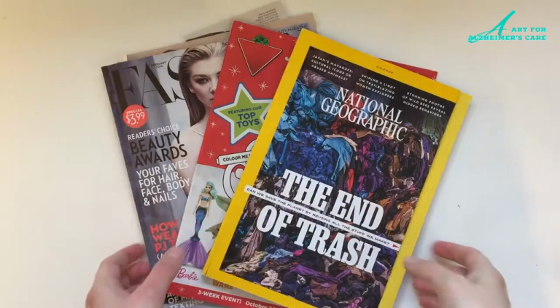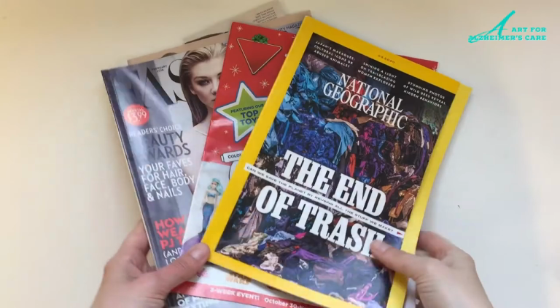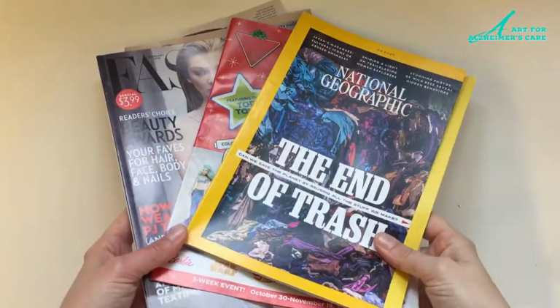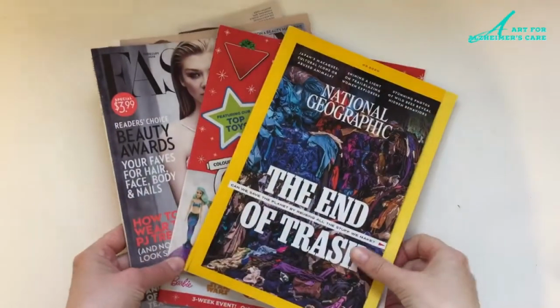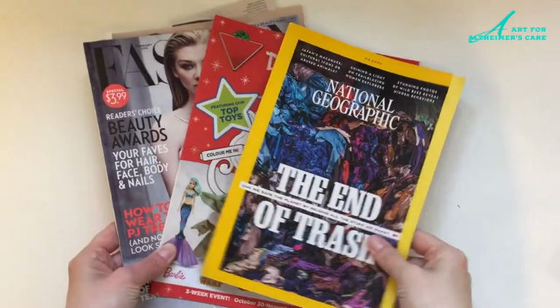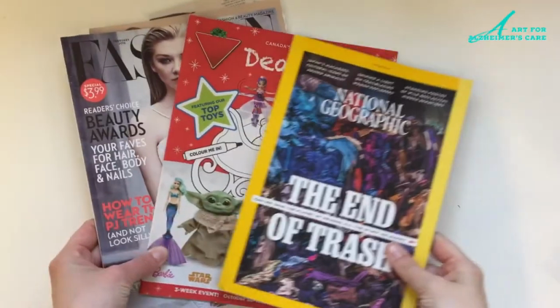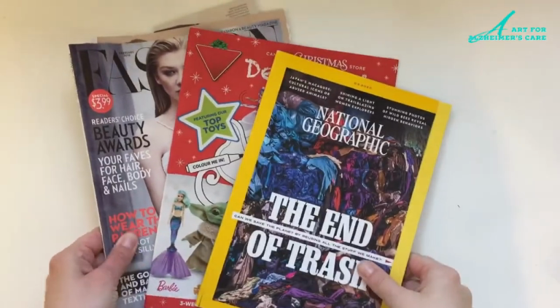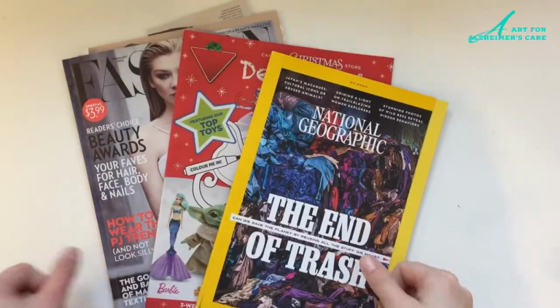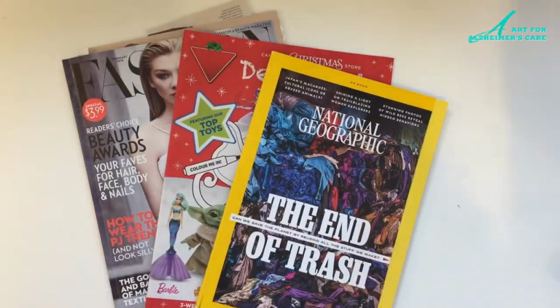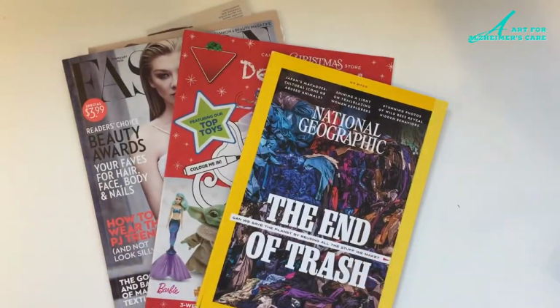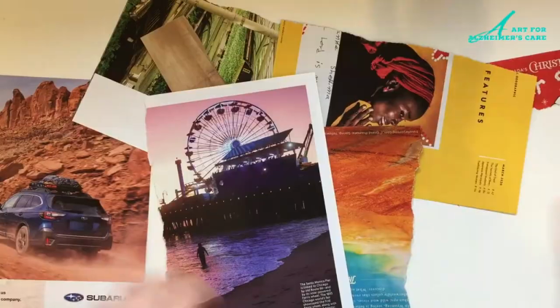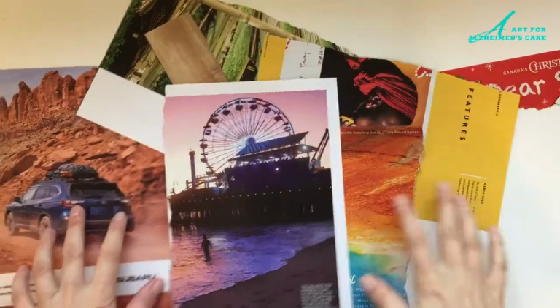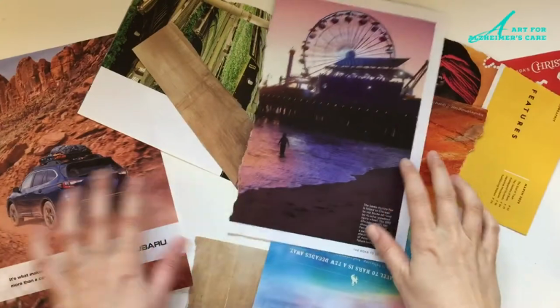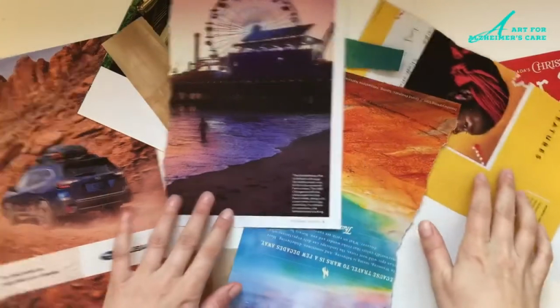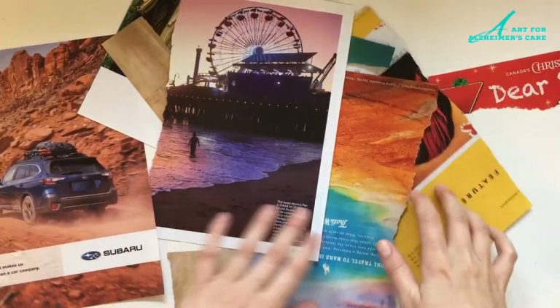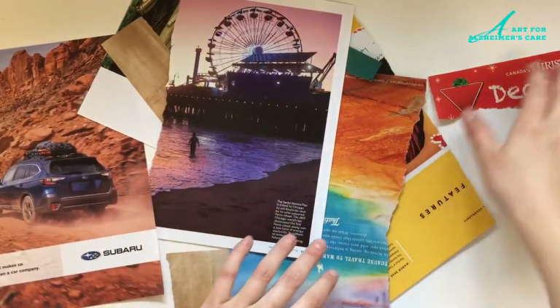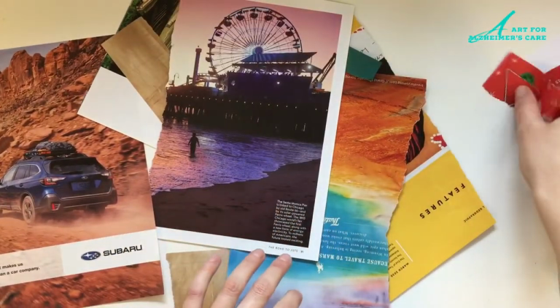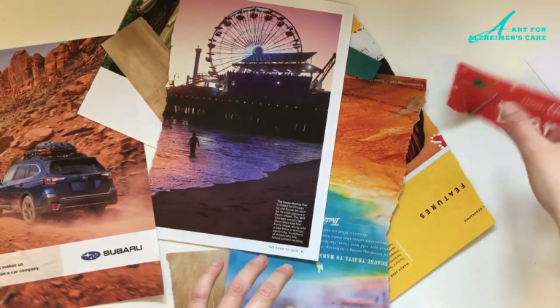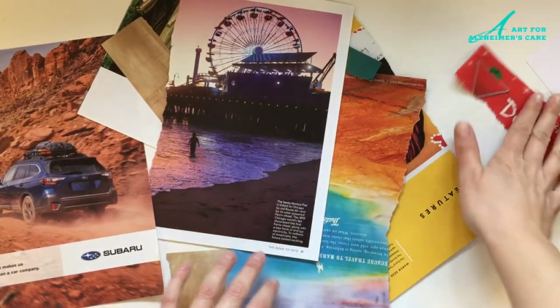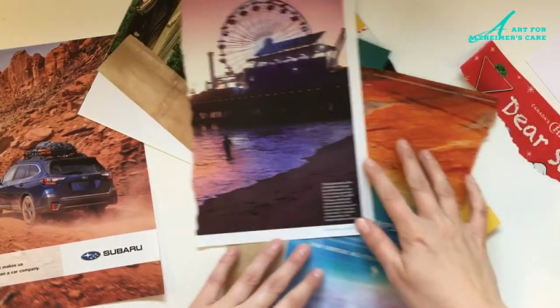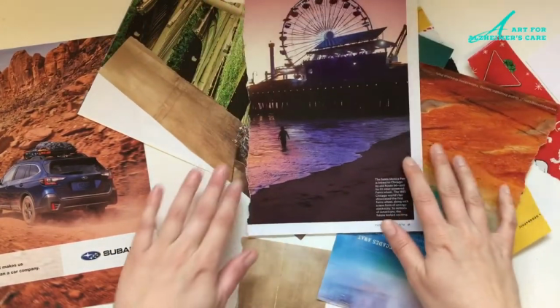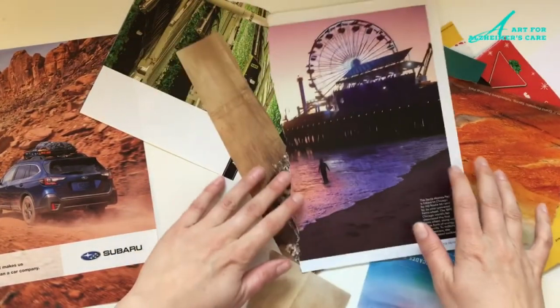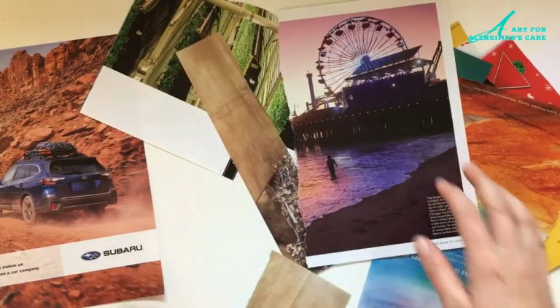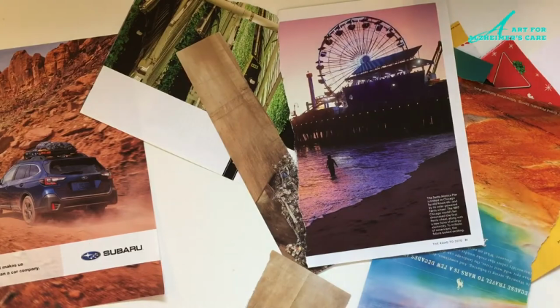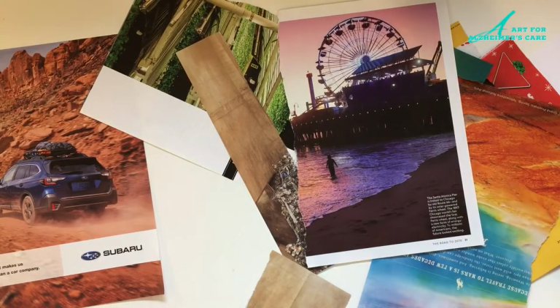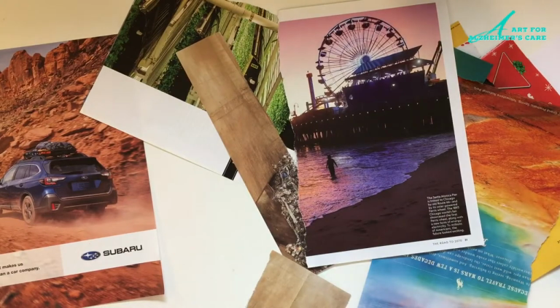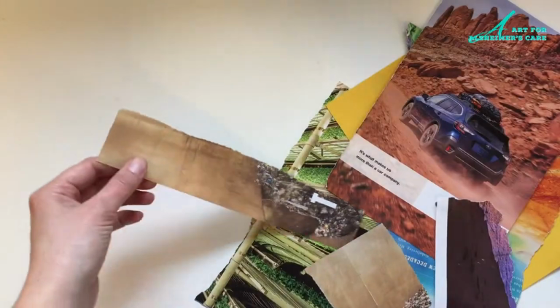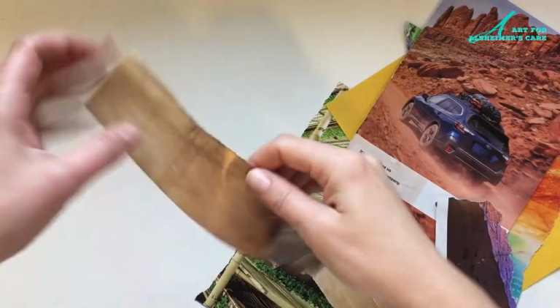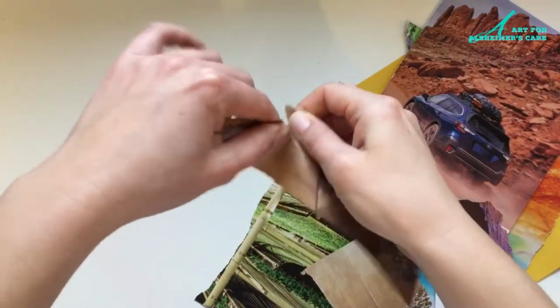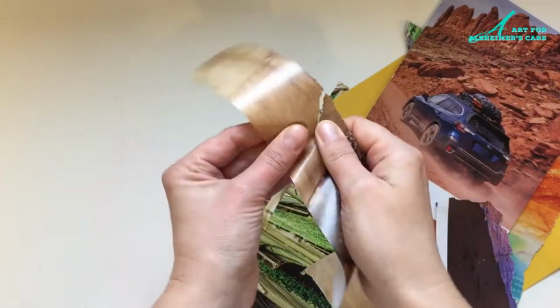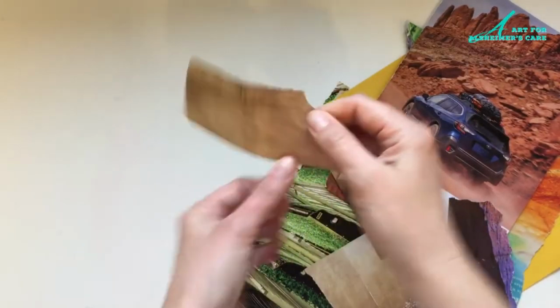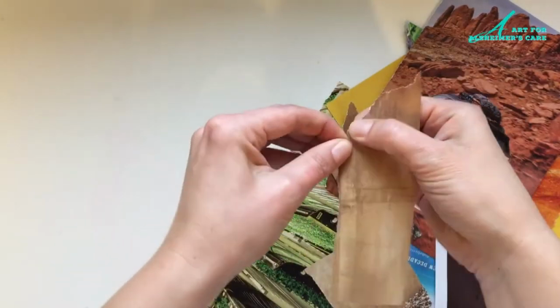For this project I've got a variety of magazines that I'm going to use, and to make things easier for myself I've gone ahead and torn out some of the pages from those magazines just to kind of help me dial in the colors that I'll be using for this burger.